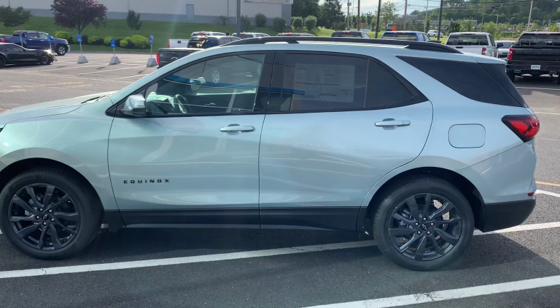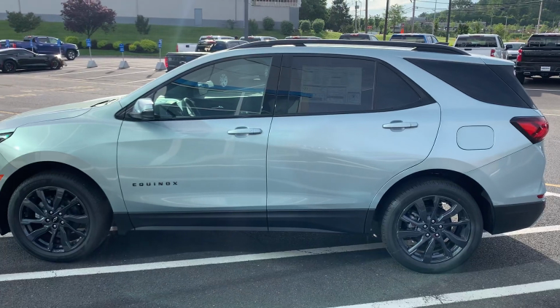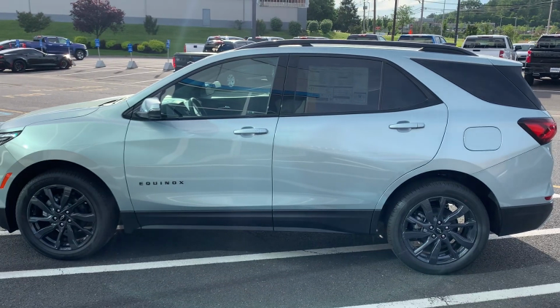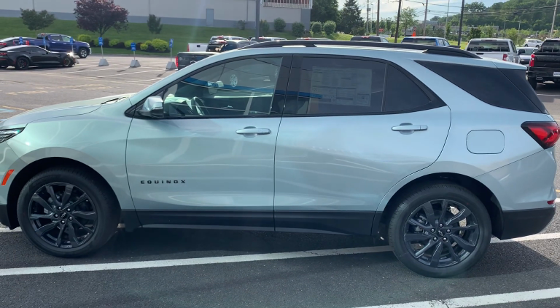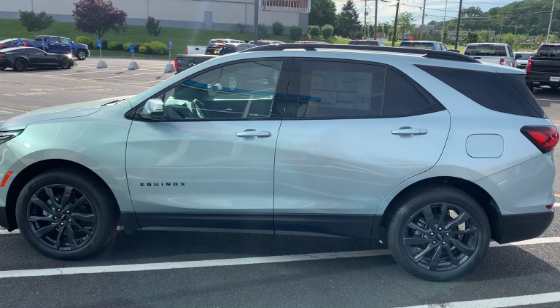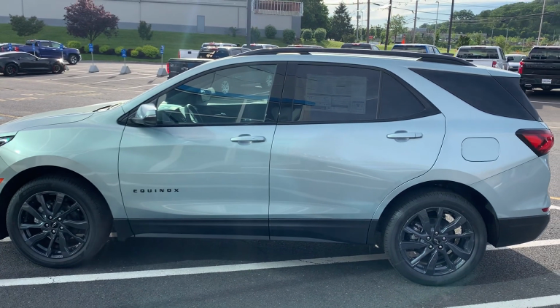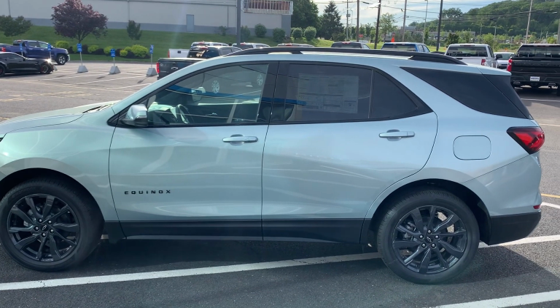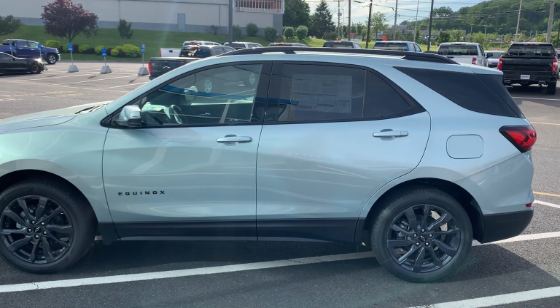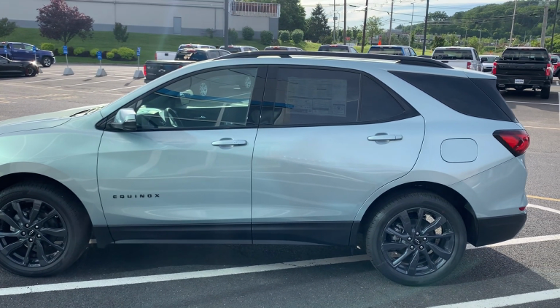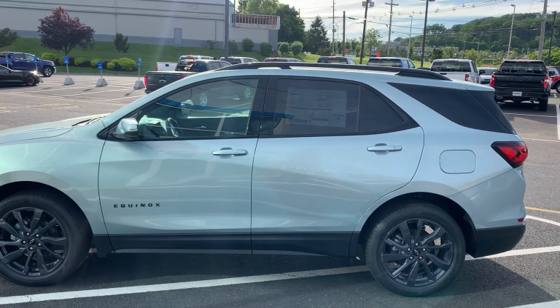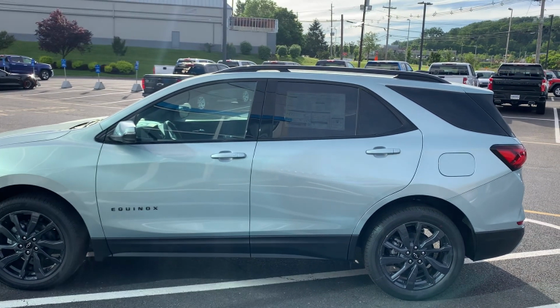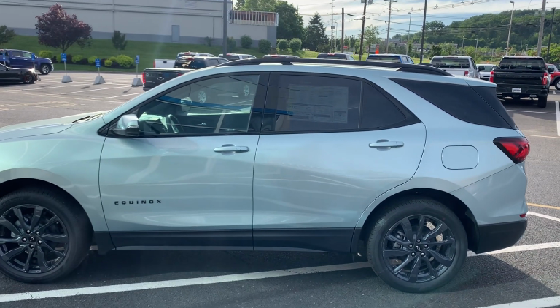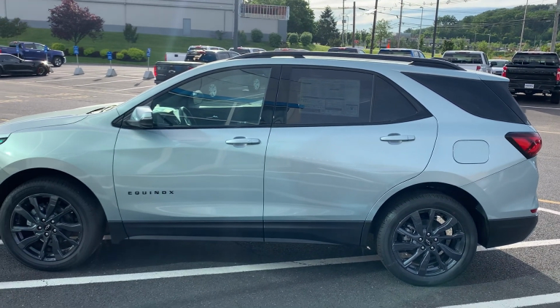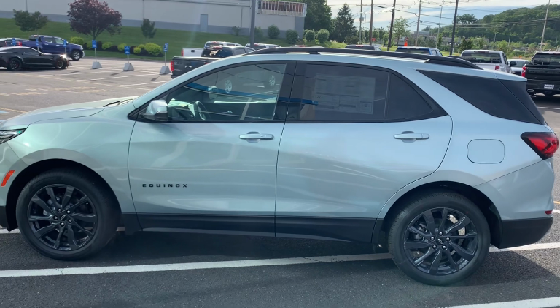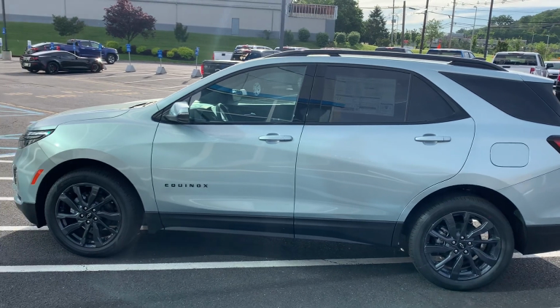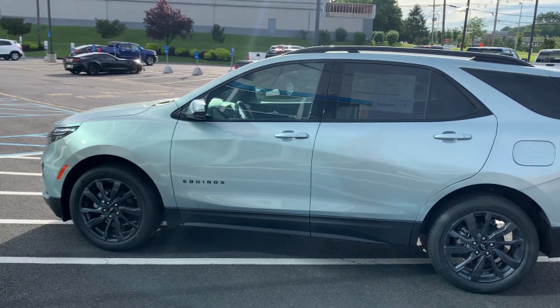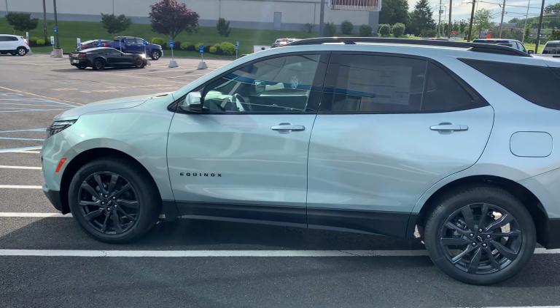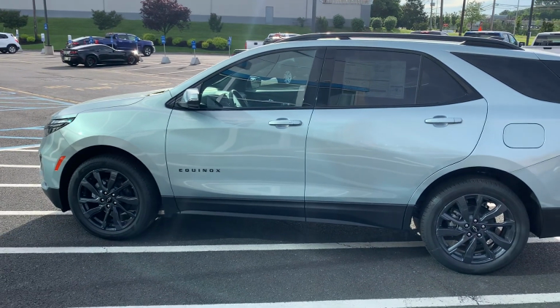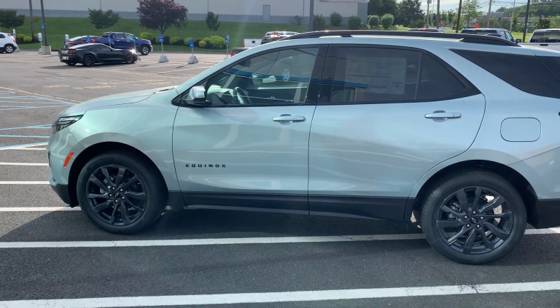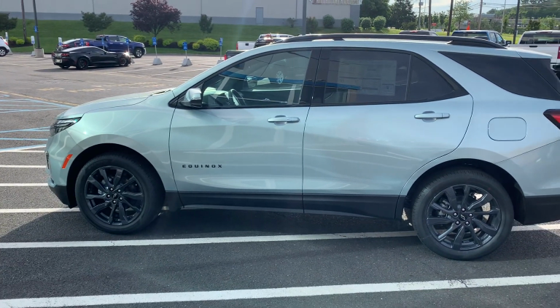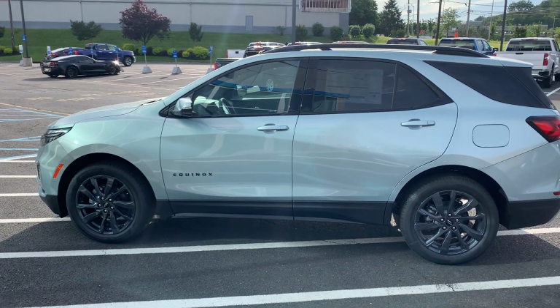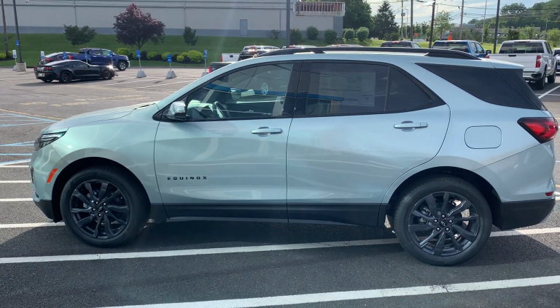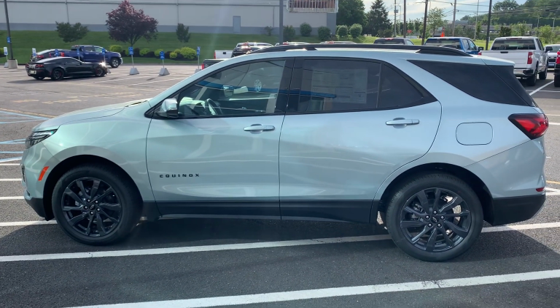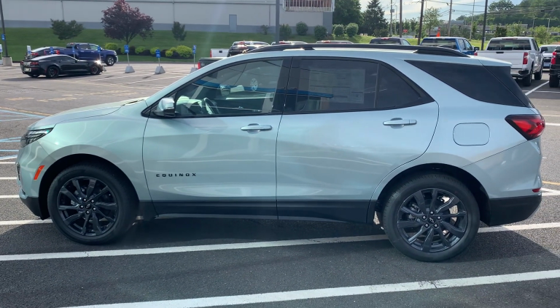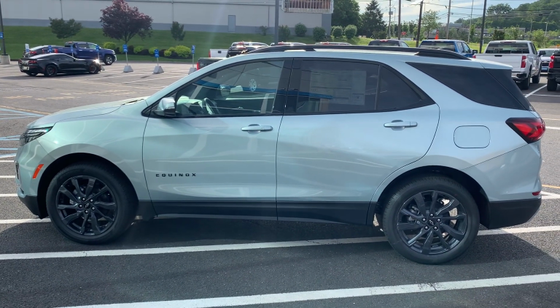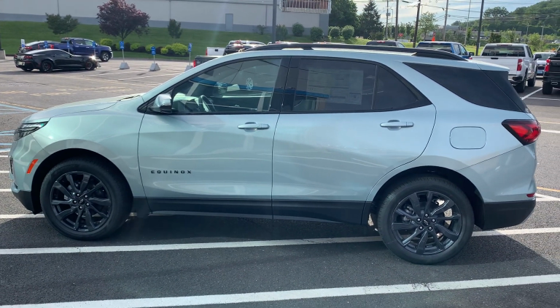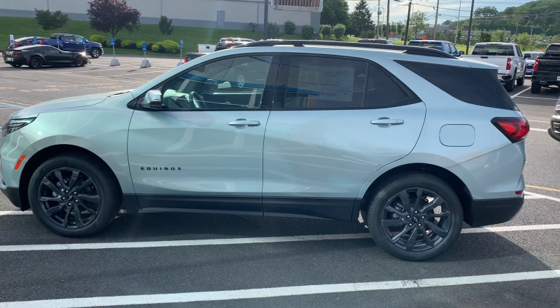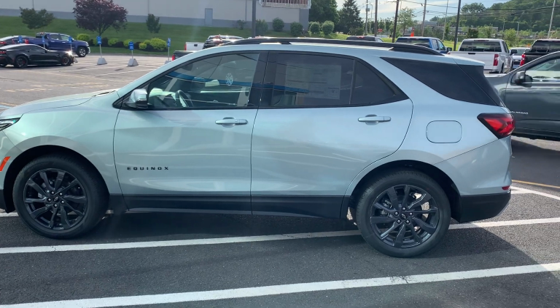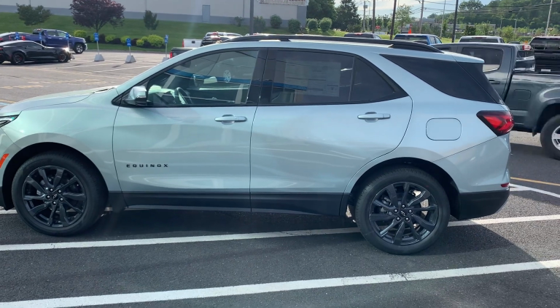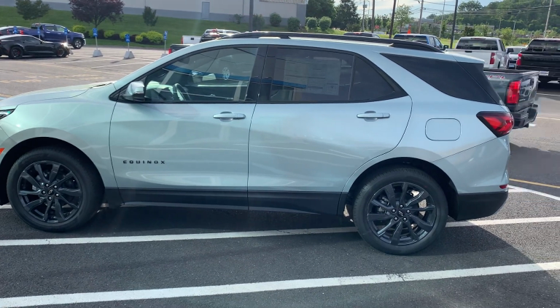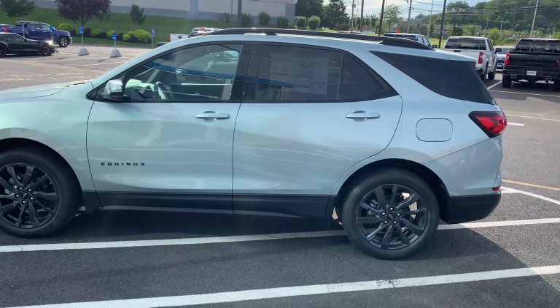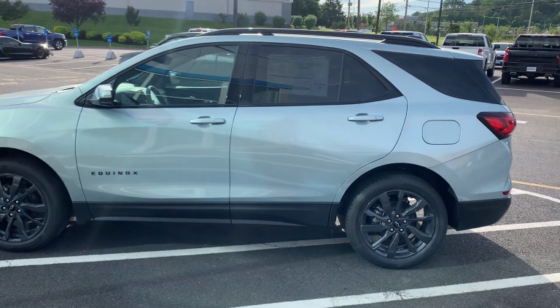Hello William, my name is Jim Knoller at Bridgewater Chevrolet, taking a quick video of the Equinox you're interested in. Seaglass Blue RS version, beautiful vehicle, the black wheels.